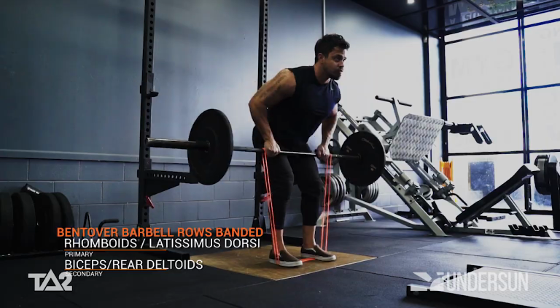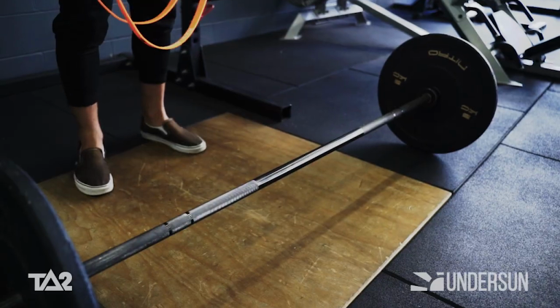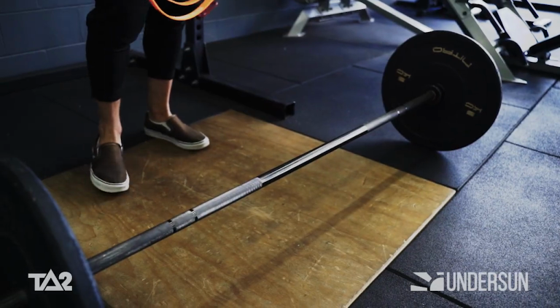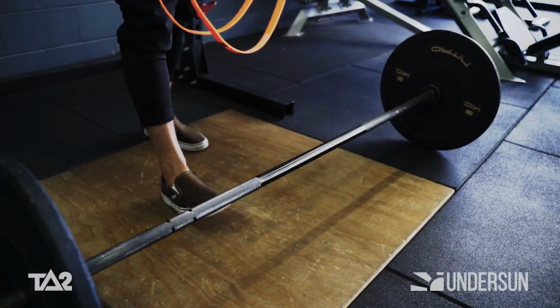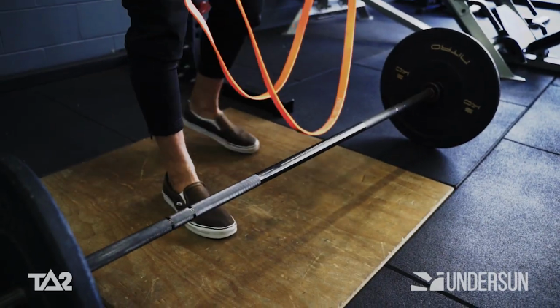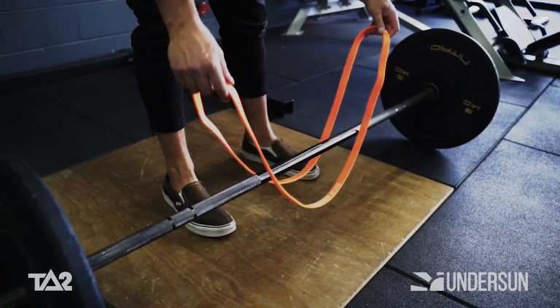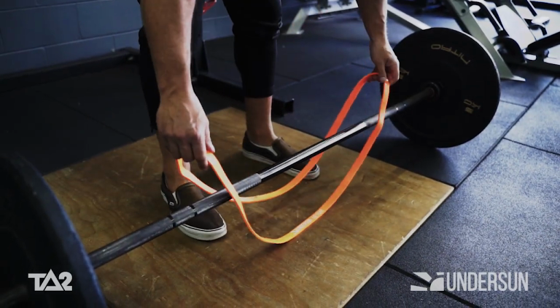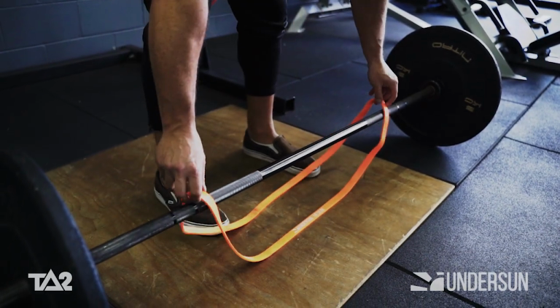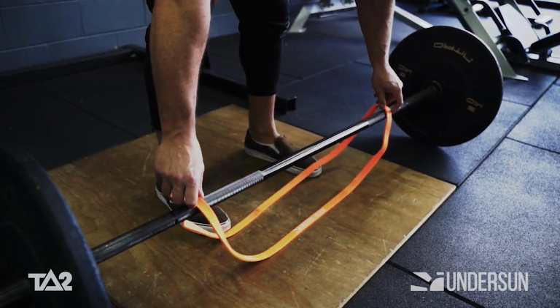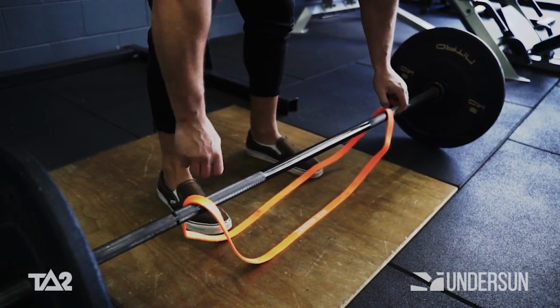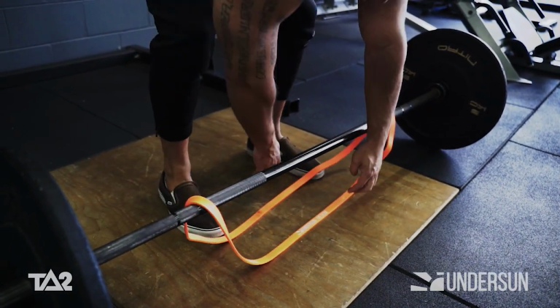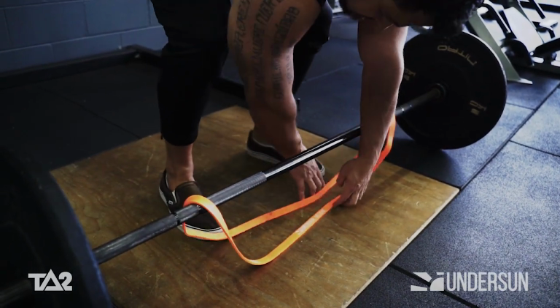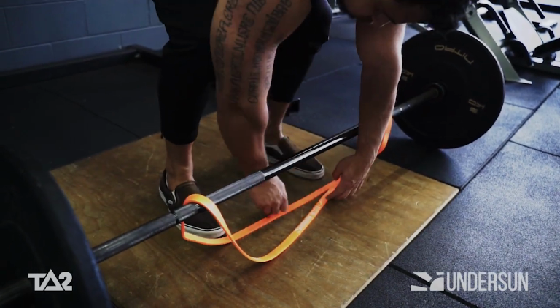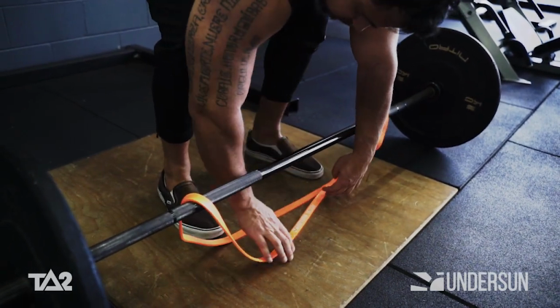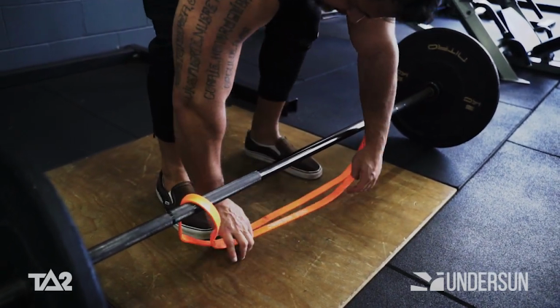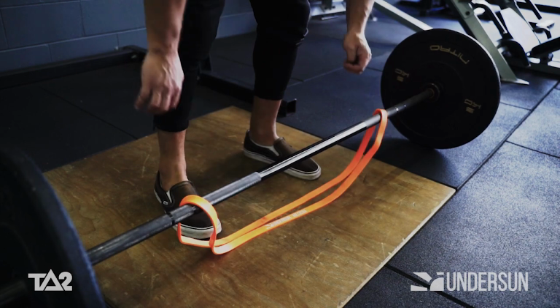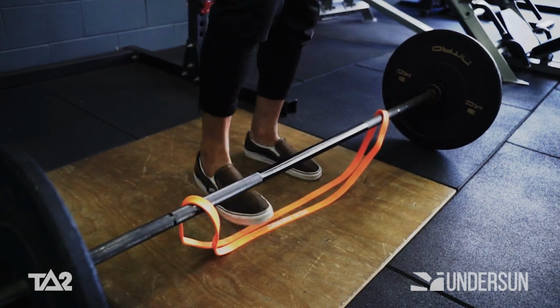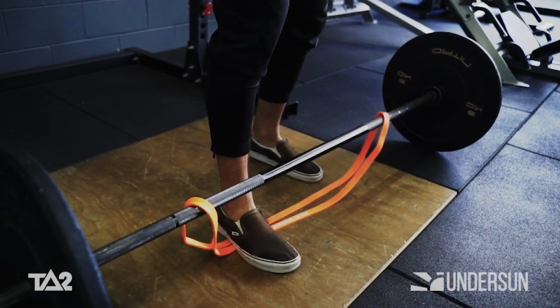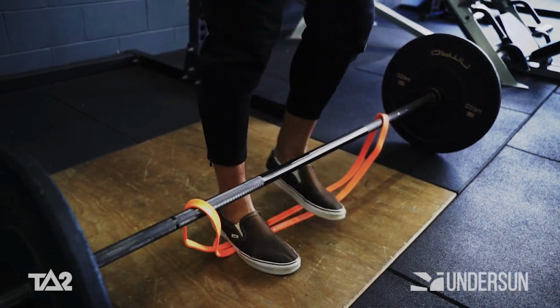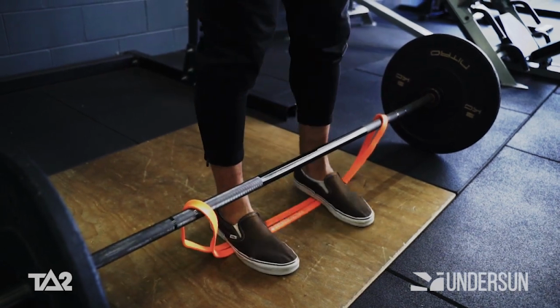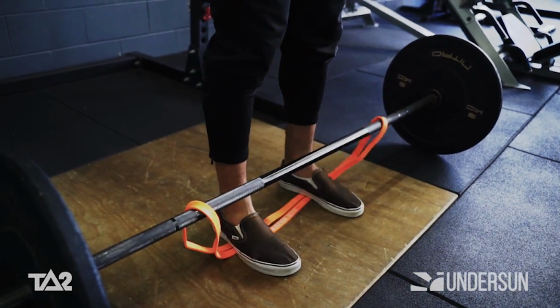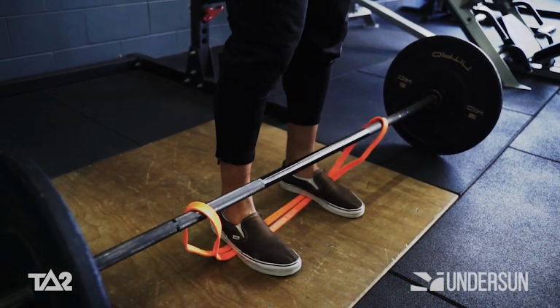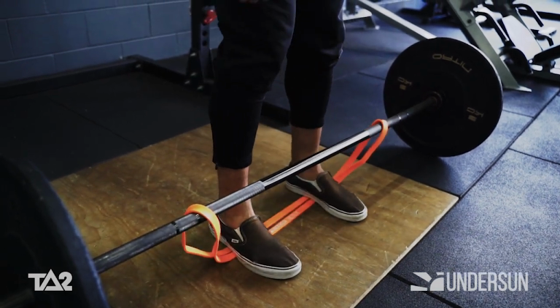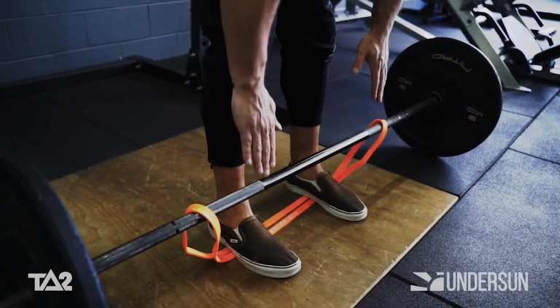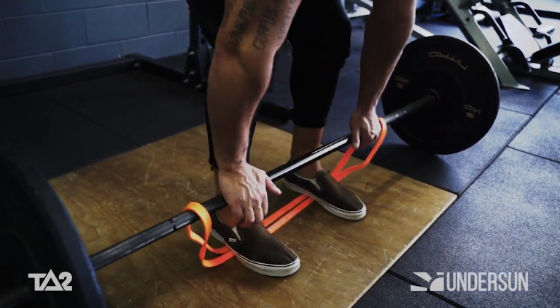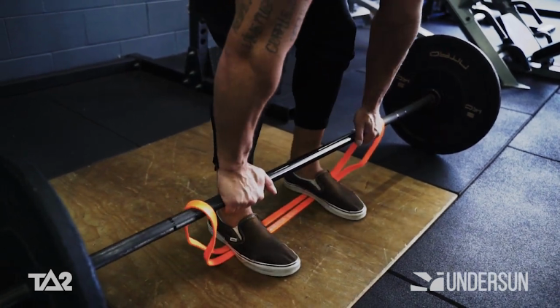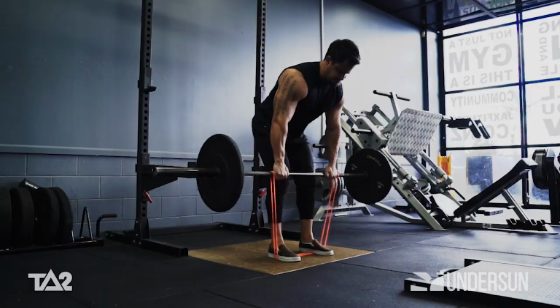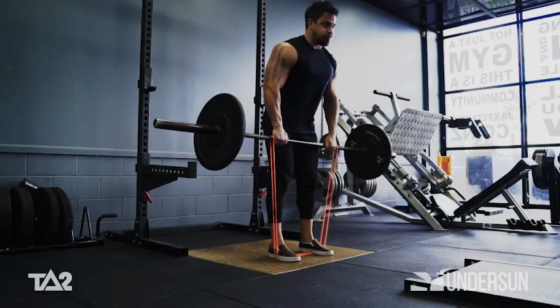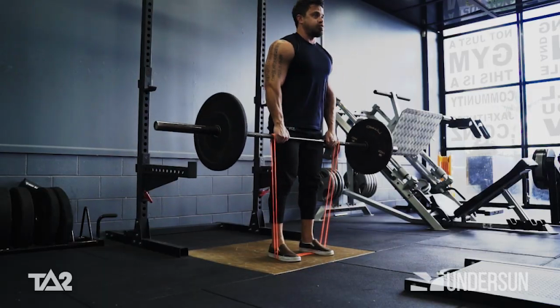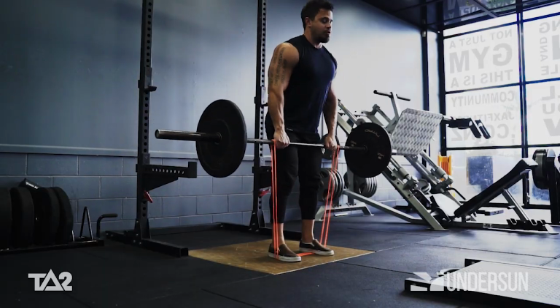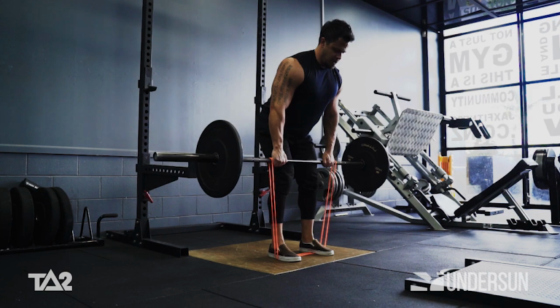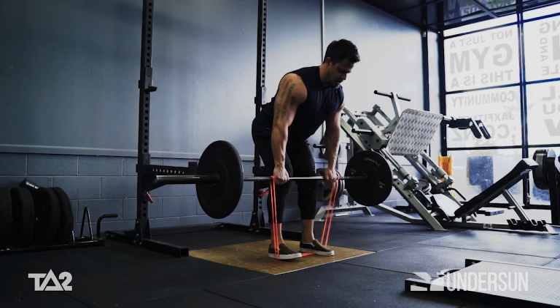Lay a band over a barbell, anchoring it underfoot. Take a shoulder-width overhand grip on the barbell. Now, with a flat neutral back, angle yourself approximately 45 degrees to the ground.